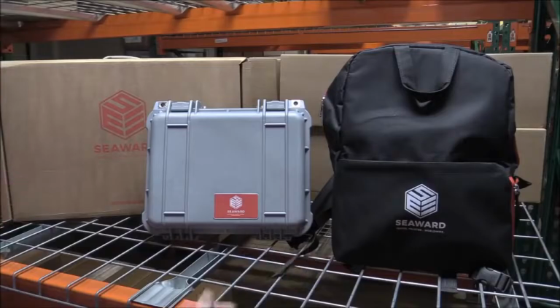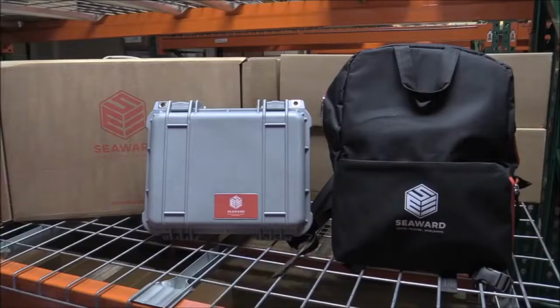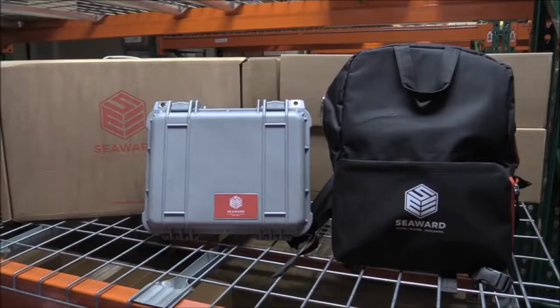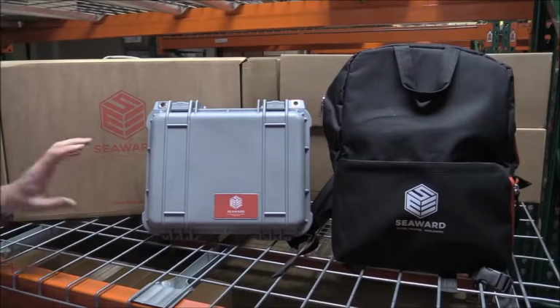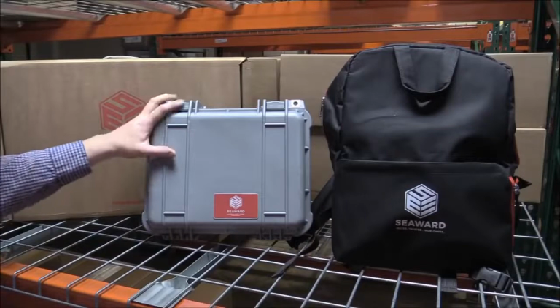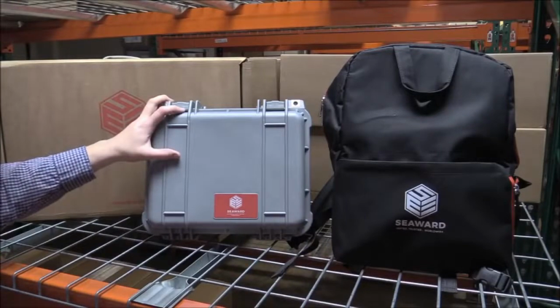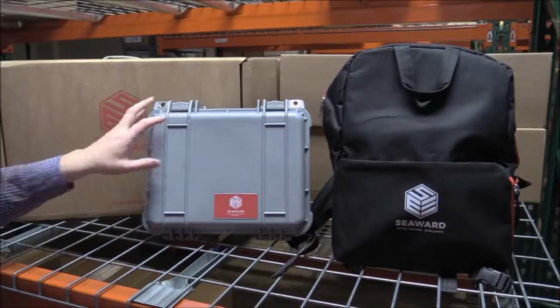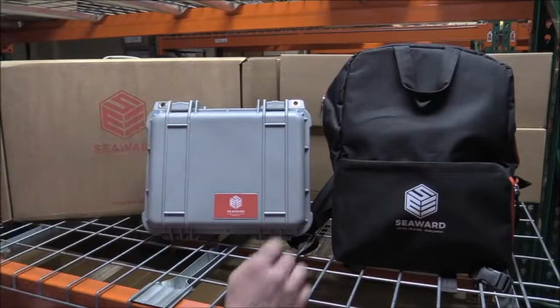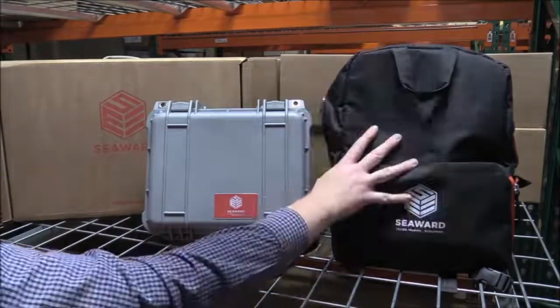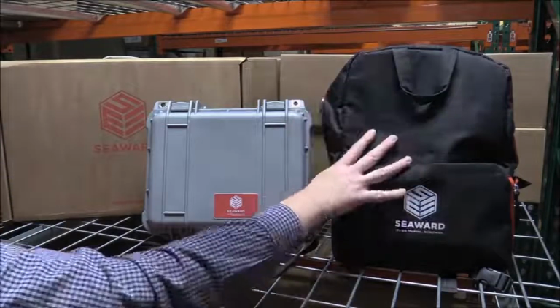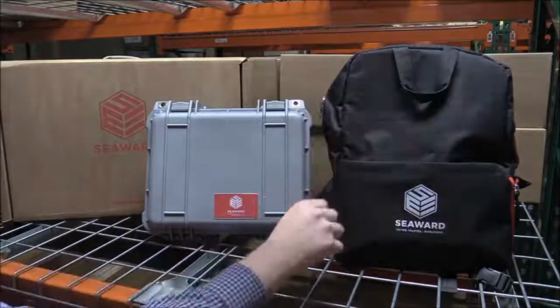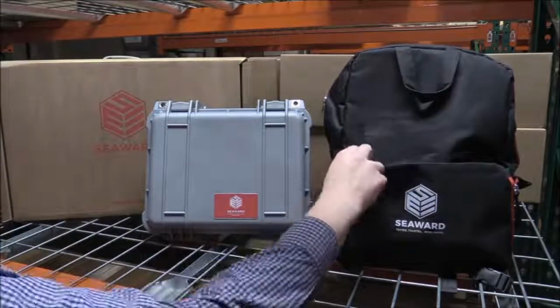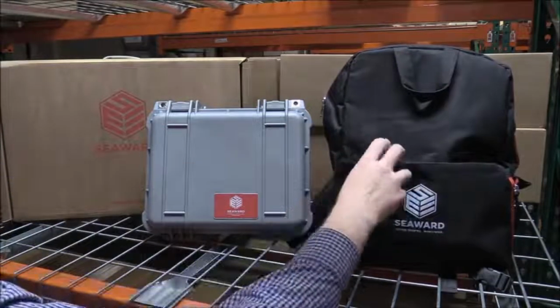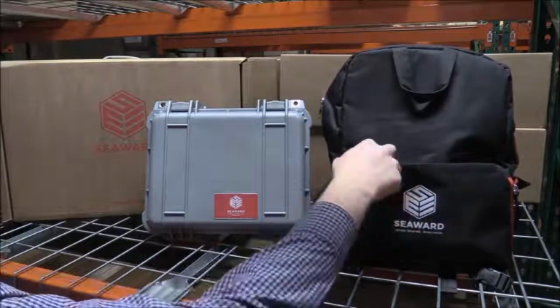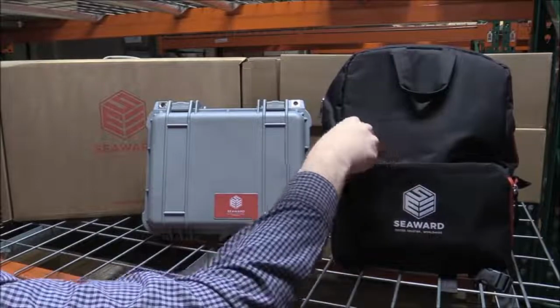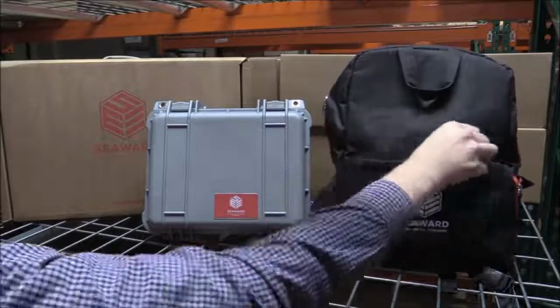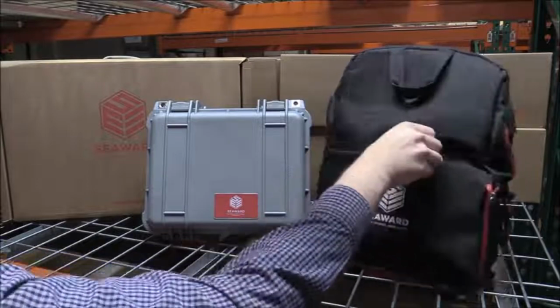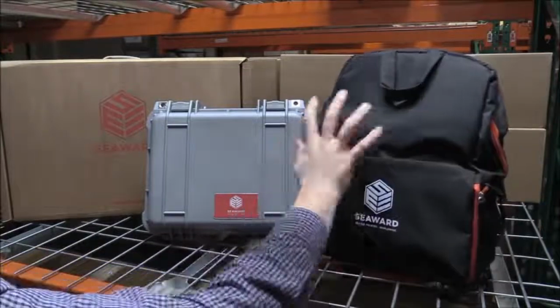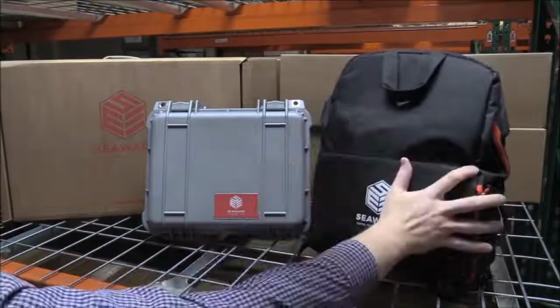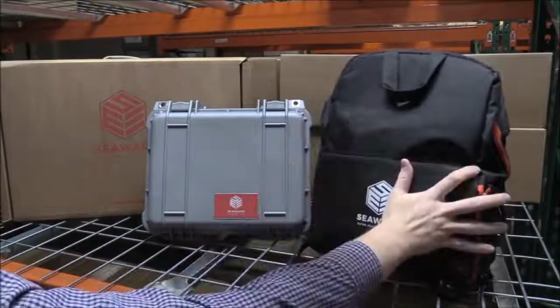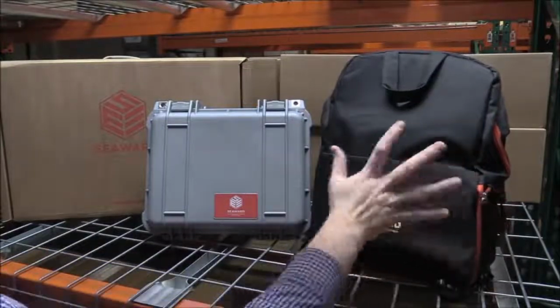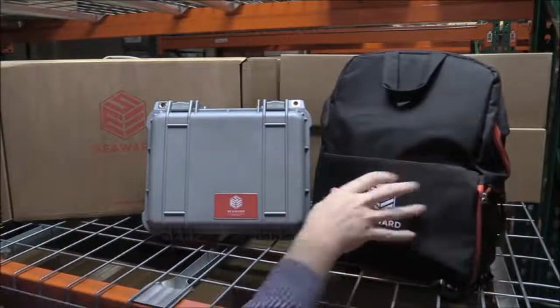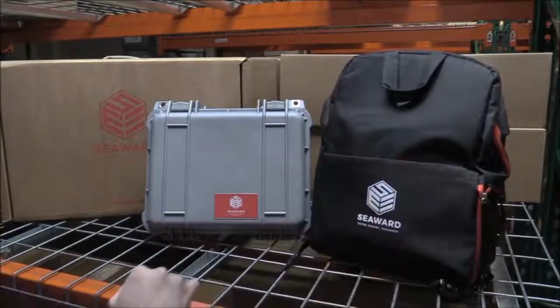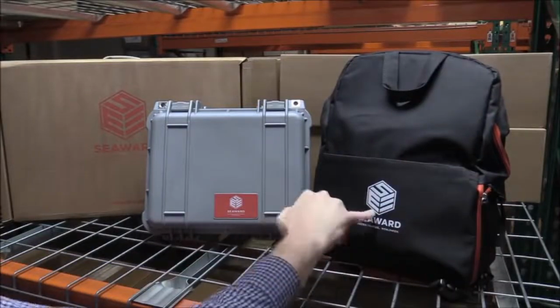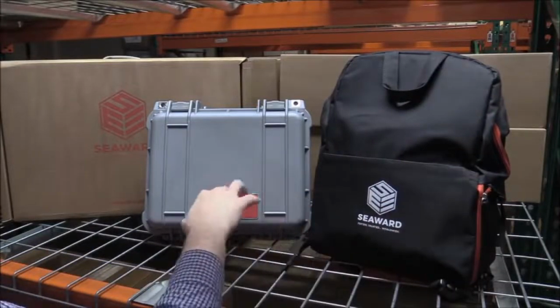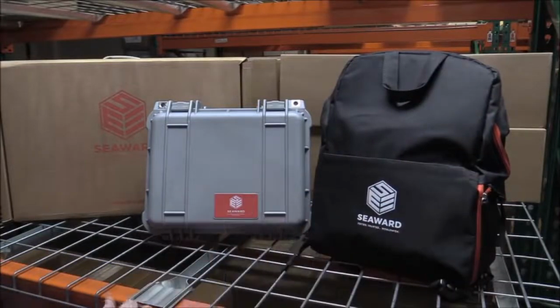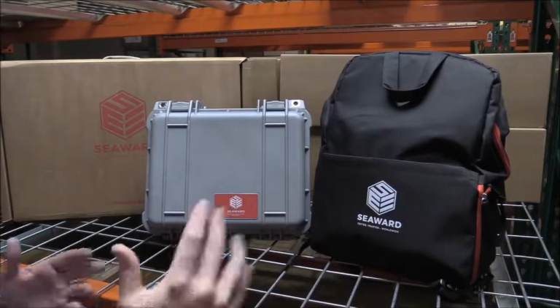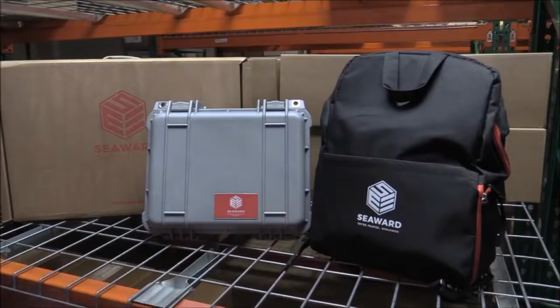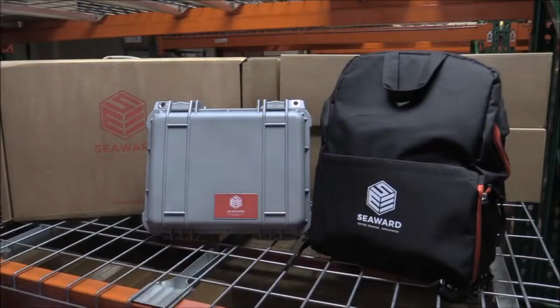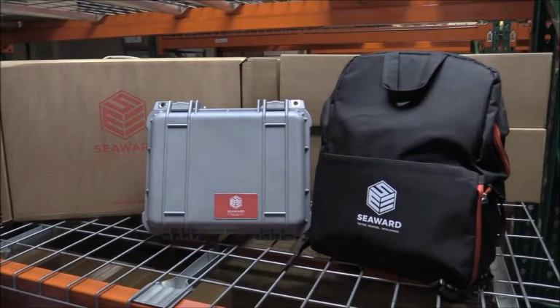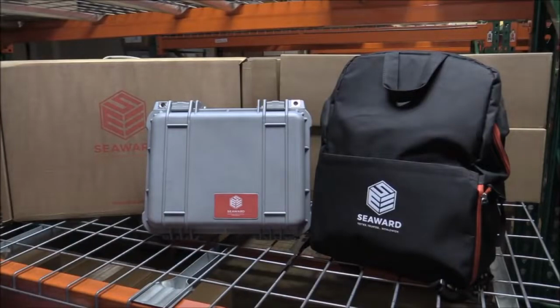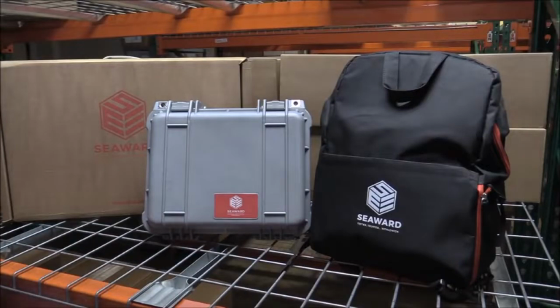Inside the box itself you can see we have the Solar Utility Pro unit and our carry bag. This carry bag is robust — we've got nice compartments here so you can keep all of your accessories together. We're also sporting the new Seaward logo, which you're going to see across our range in the coming months.